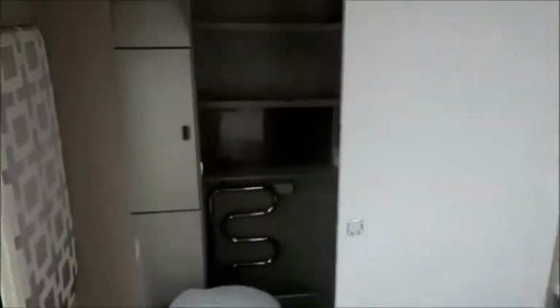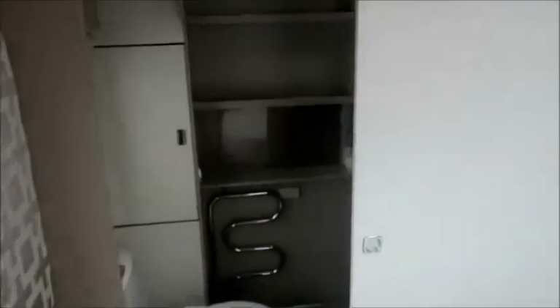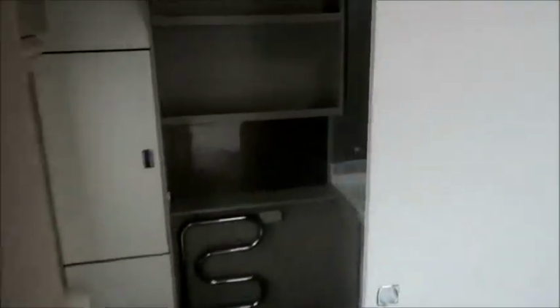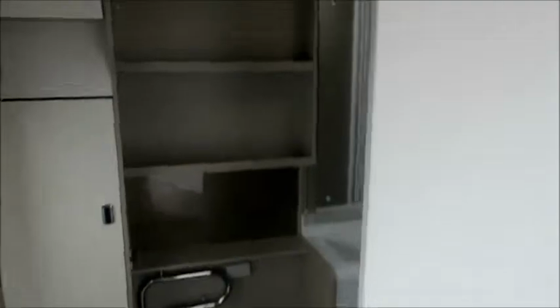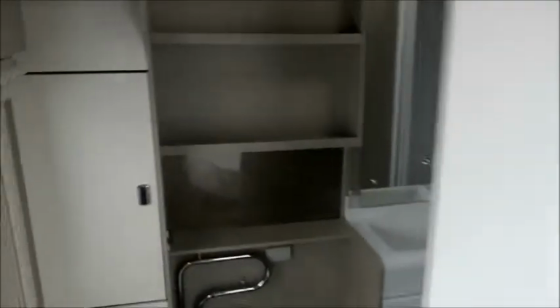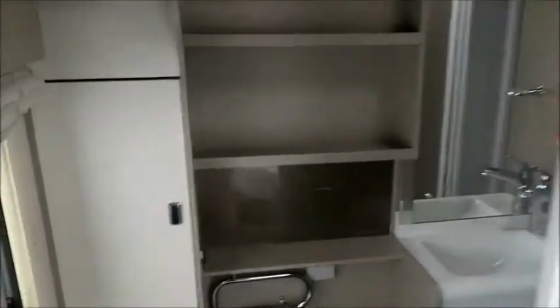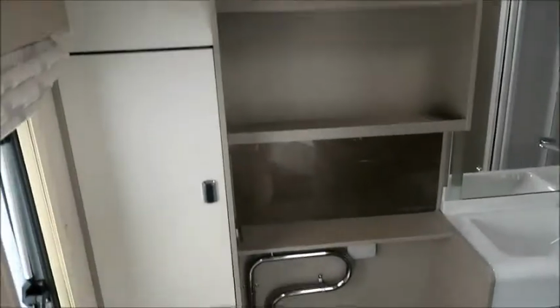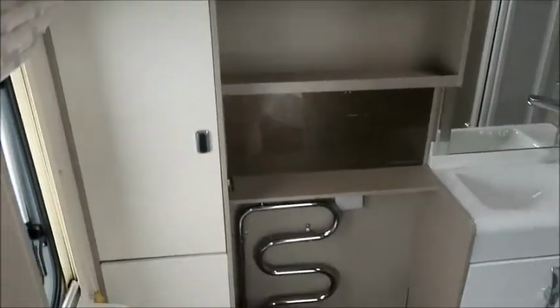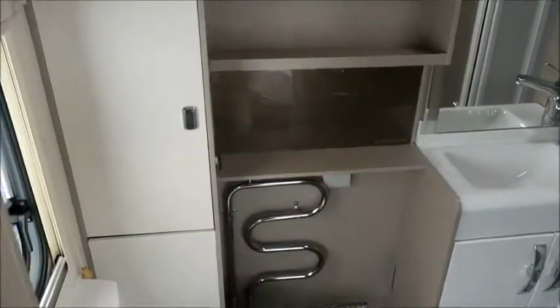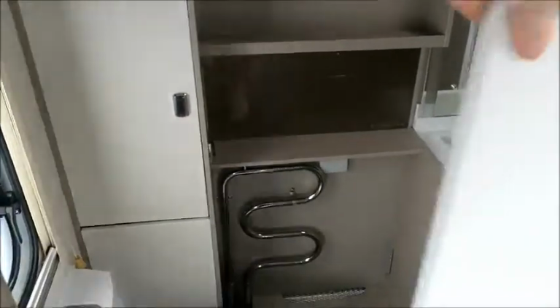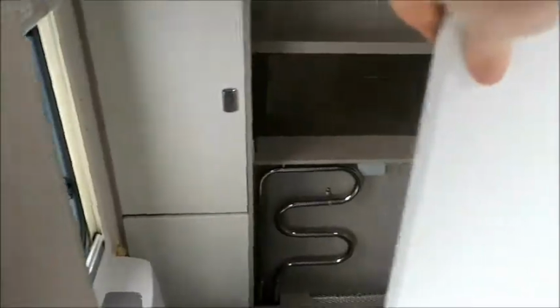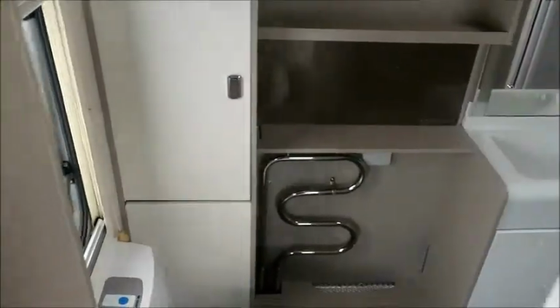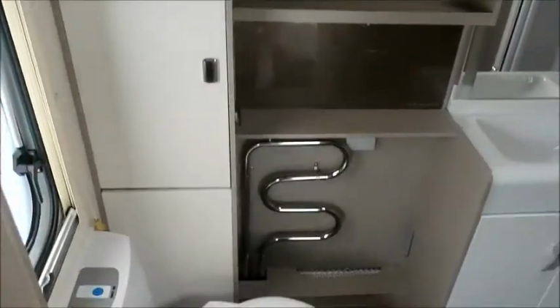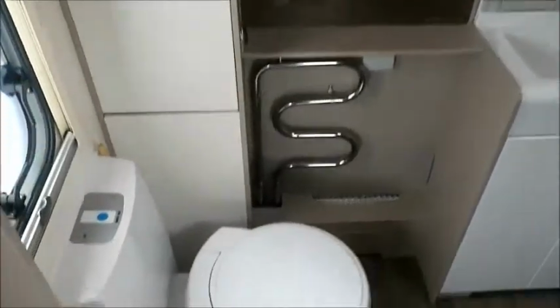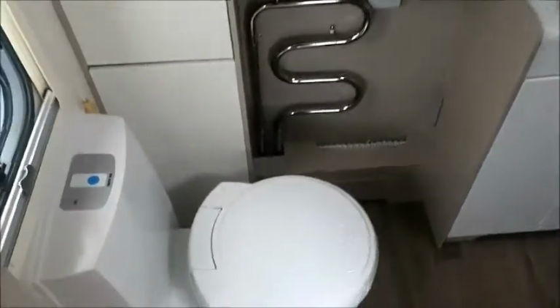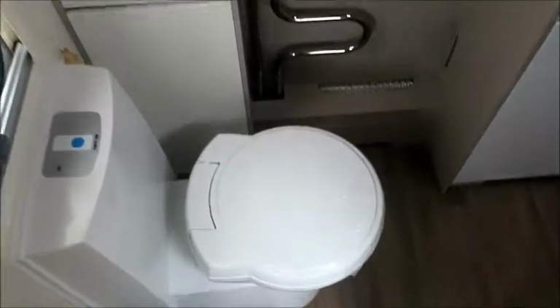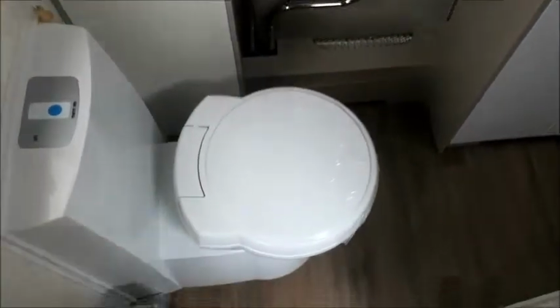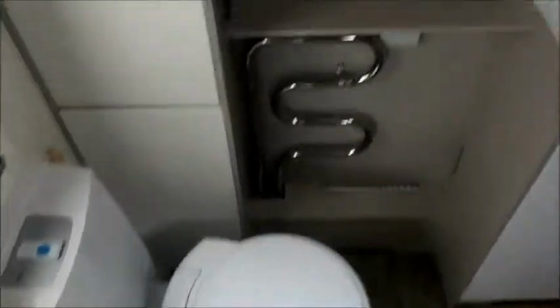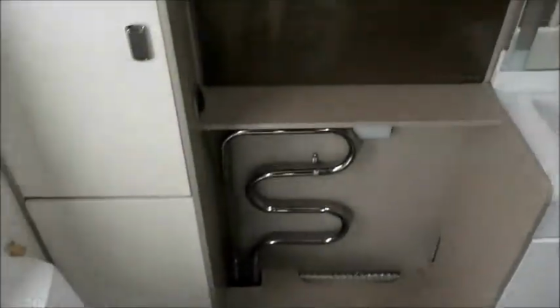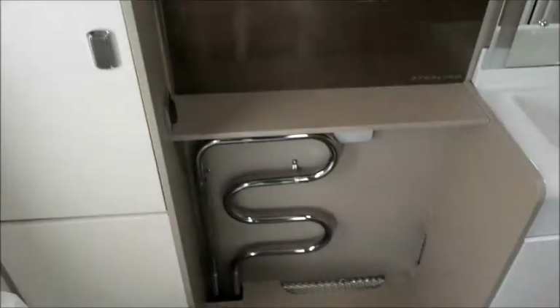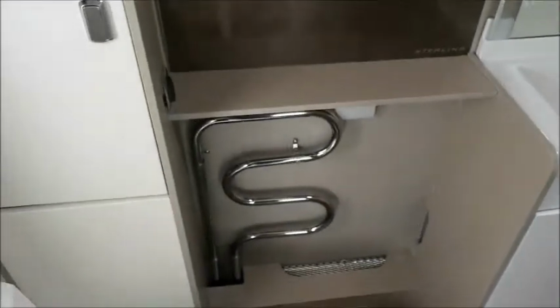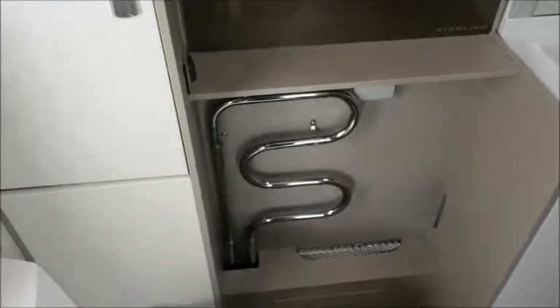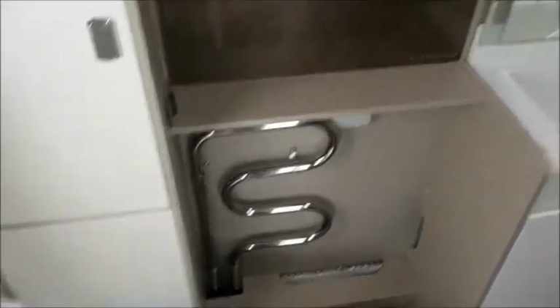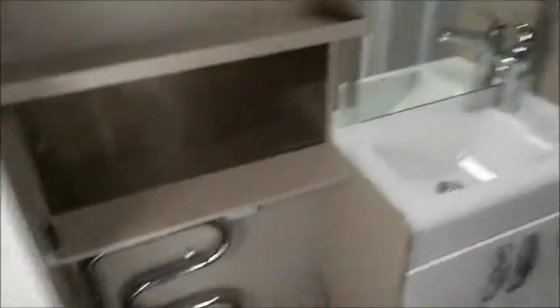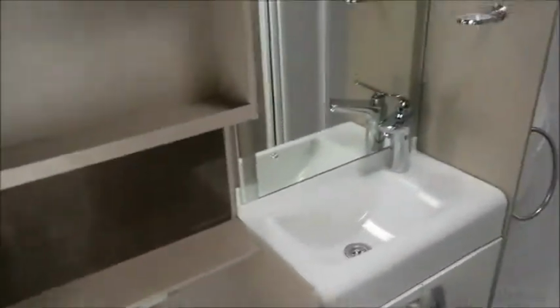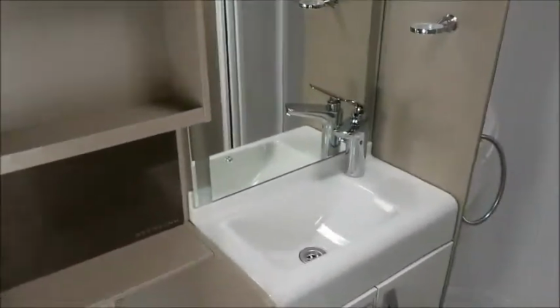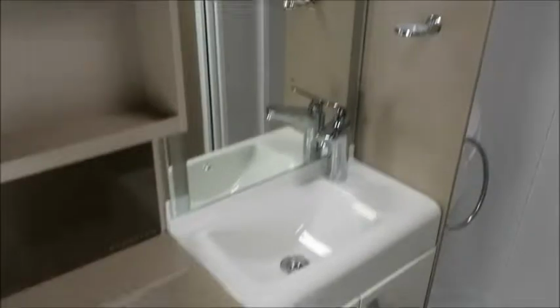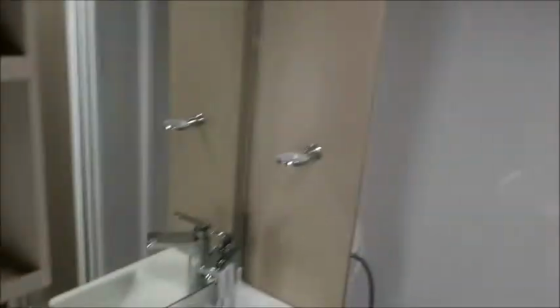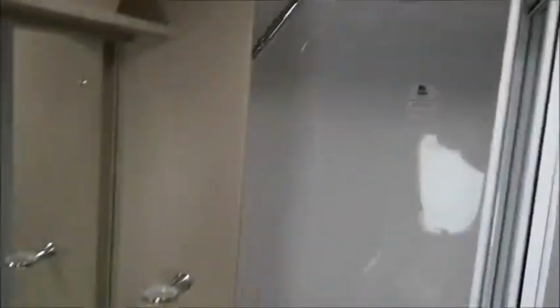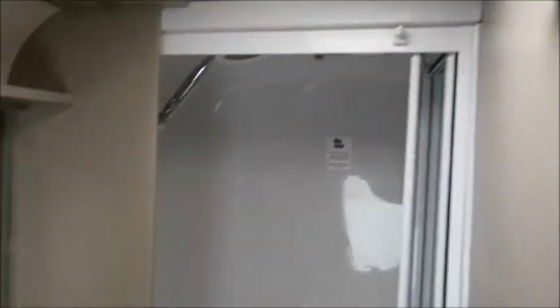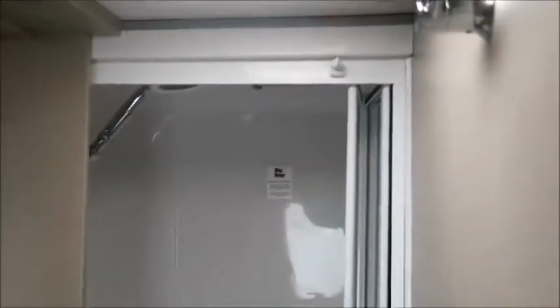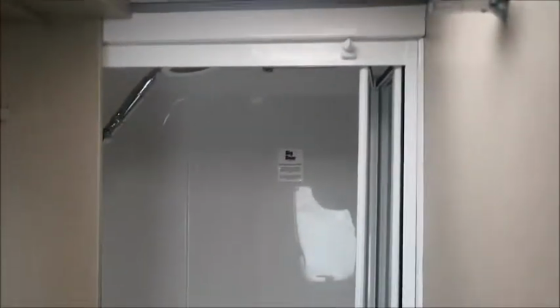And lastly we've got an end washroom with a sliding door, cassette toilet, heated towel rail, wash basin, and a separate shower.